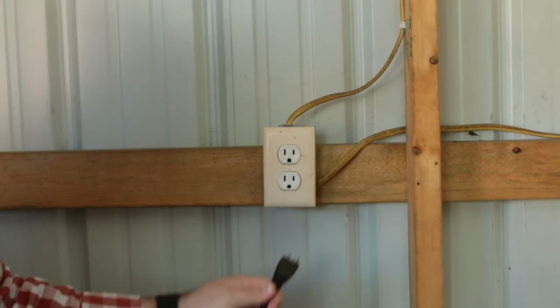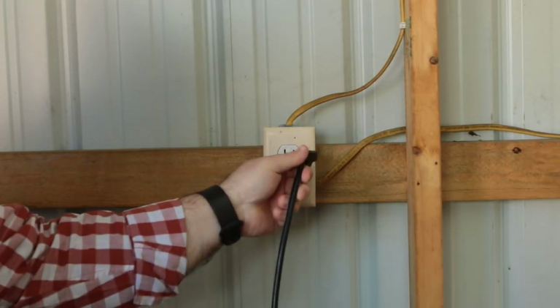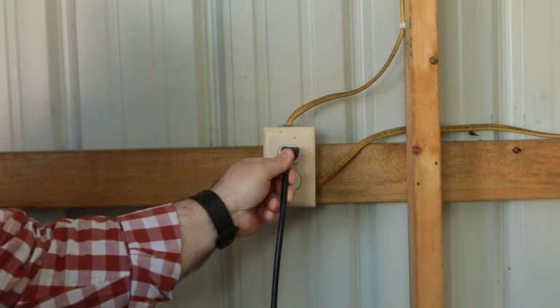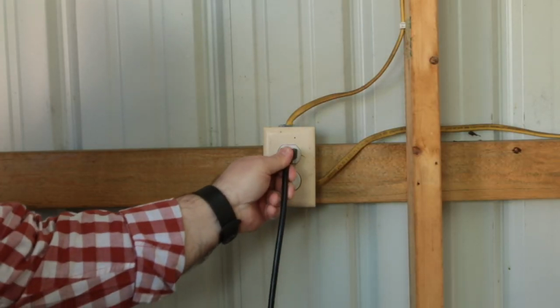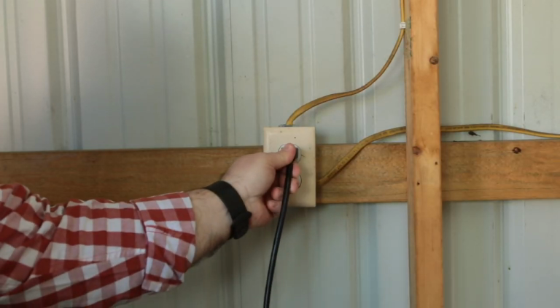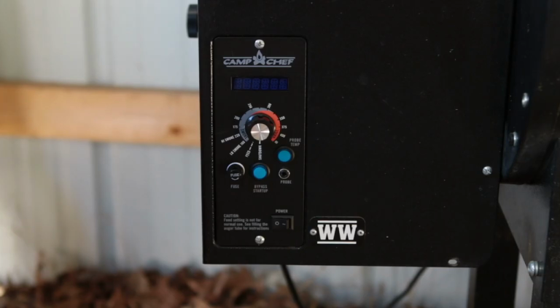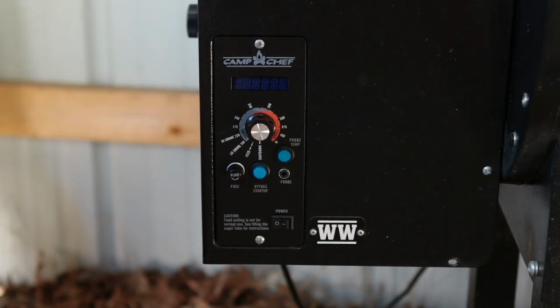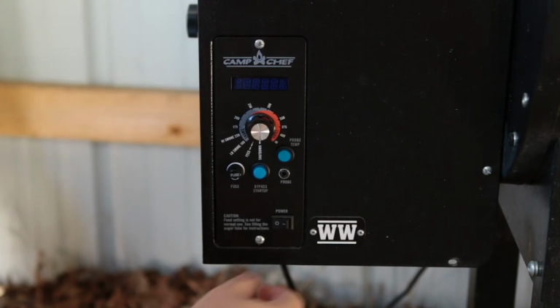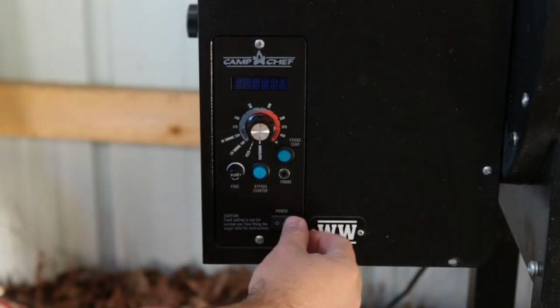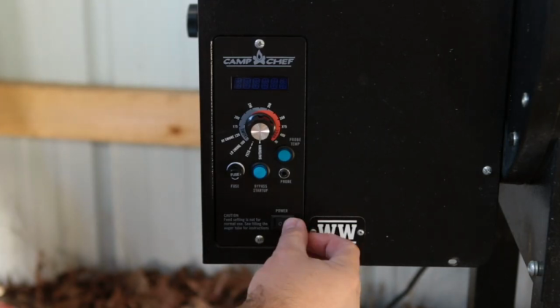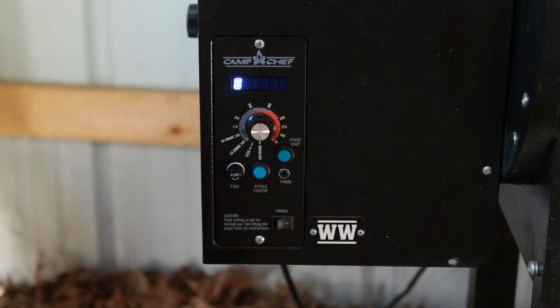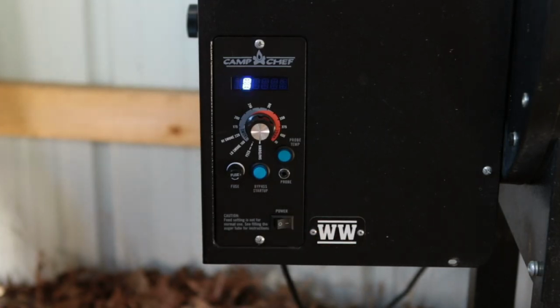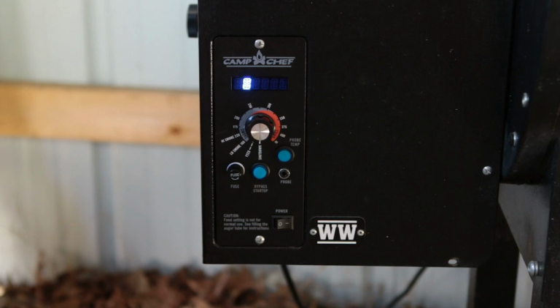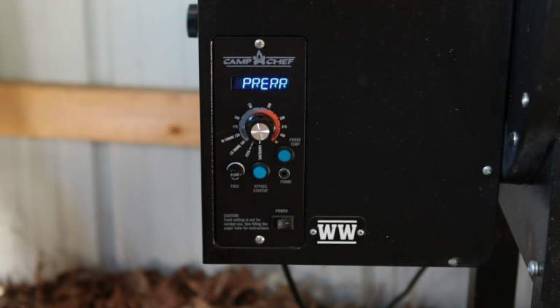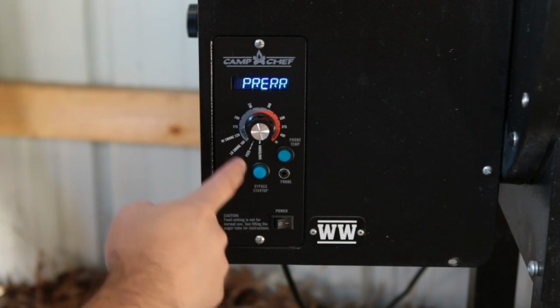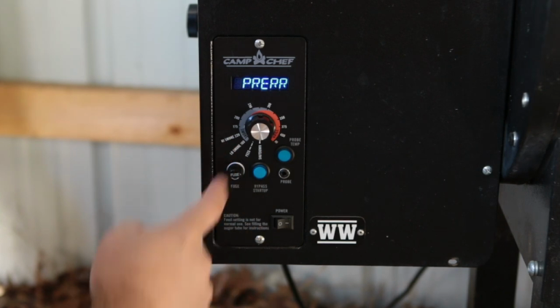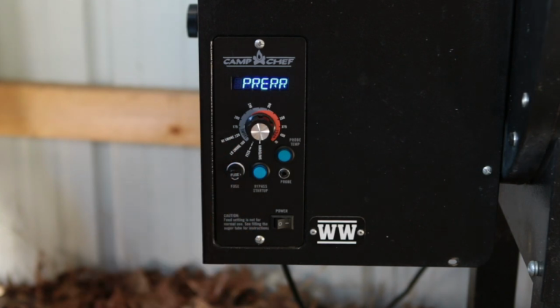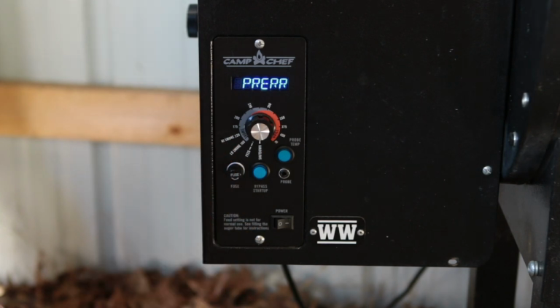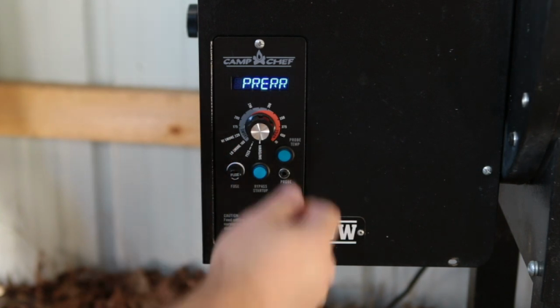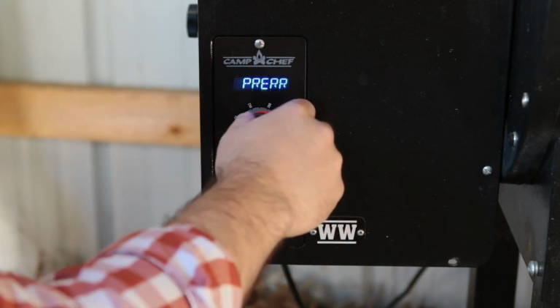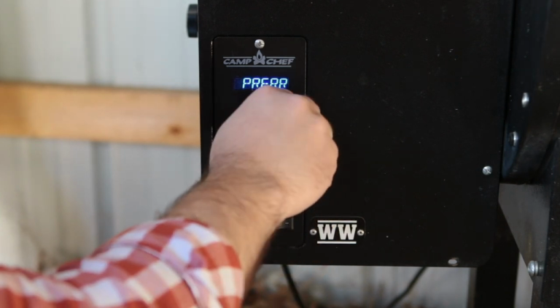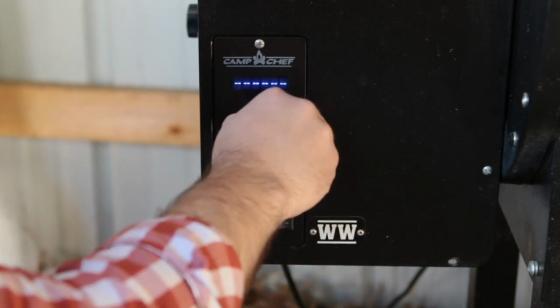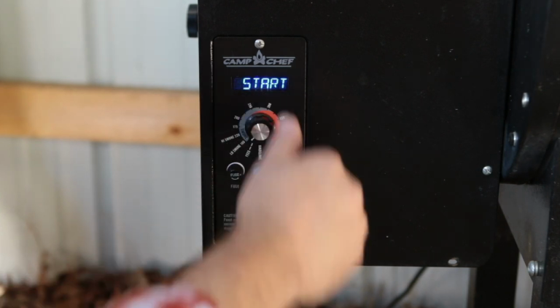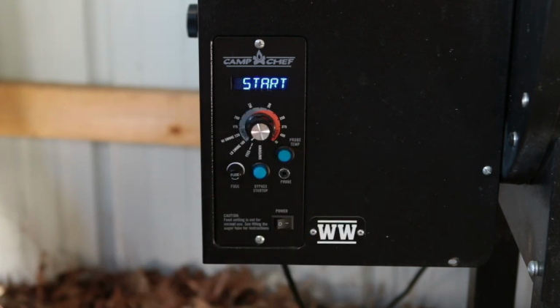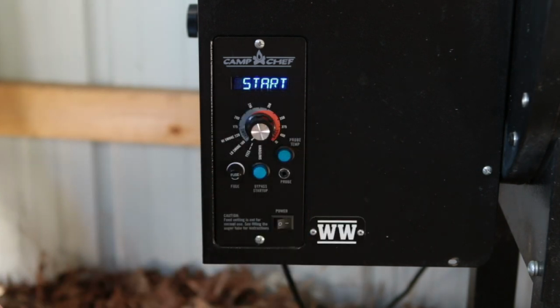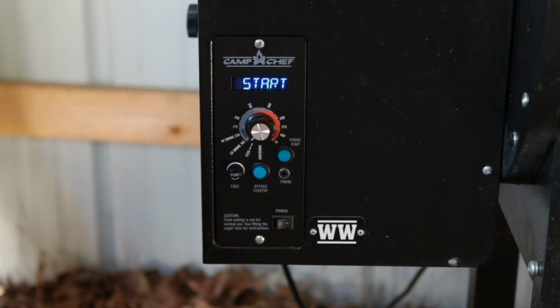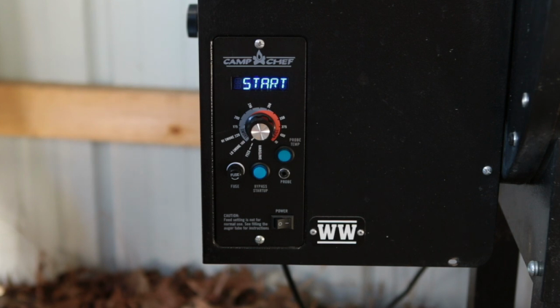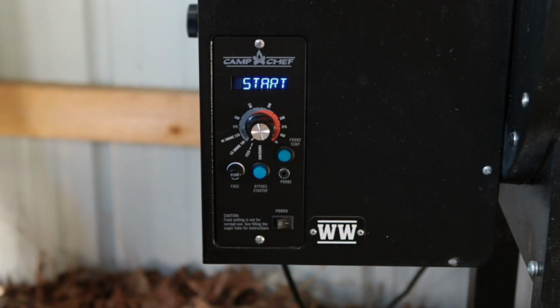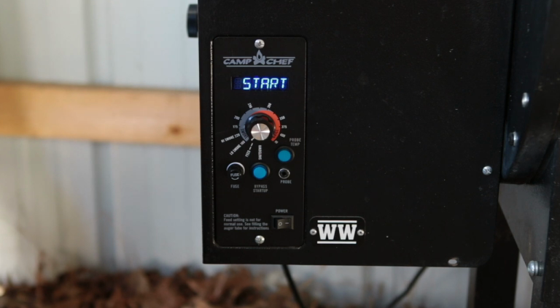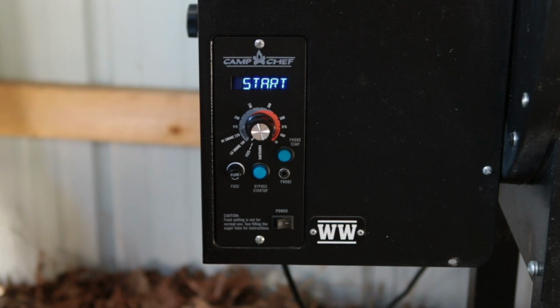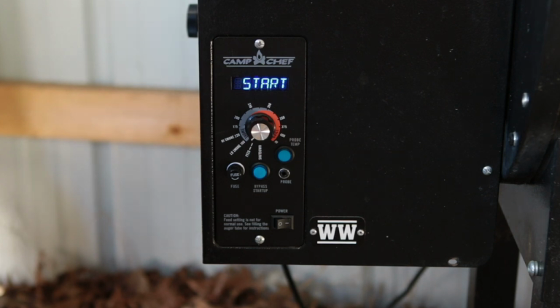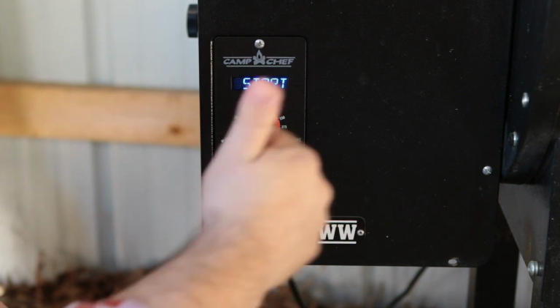Connectors are all connected, so let's try it out and make sure it works. Let's plug the pellet grill back in and try the power button. Now let's put it up on the low smoke setting to see what happens. It works.